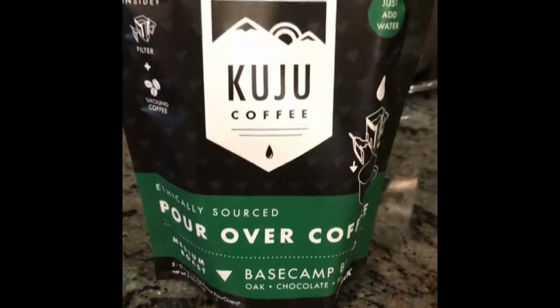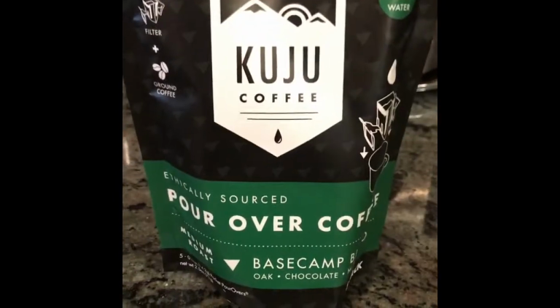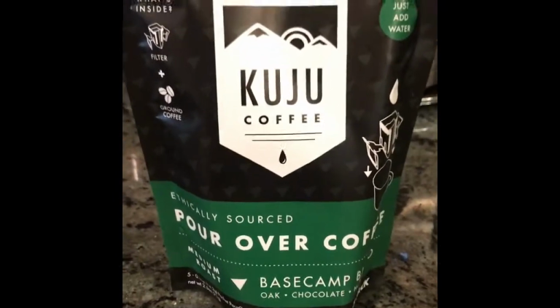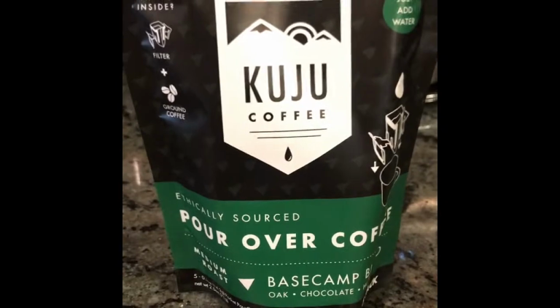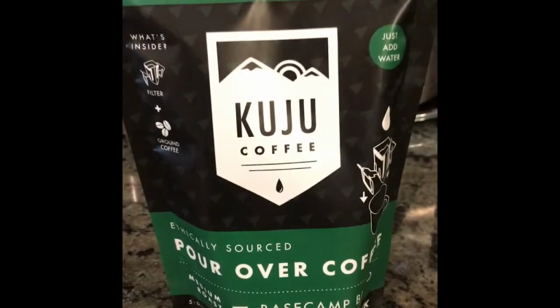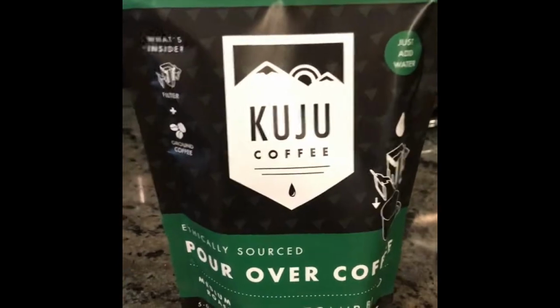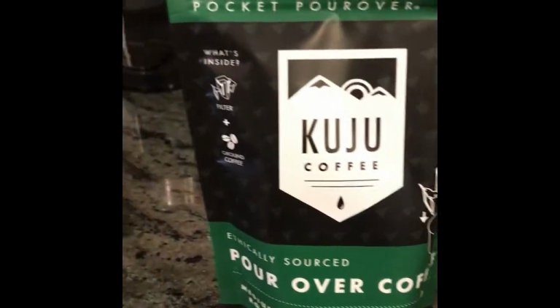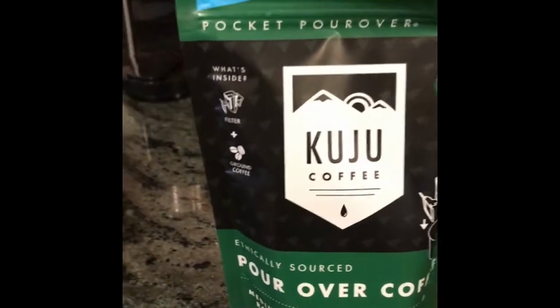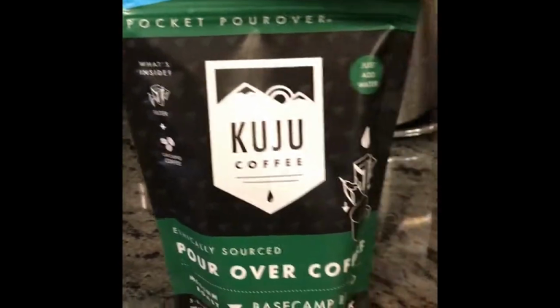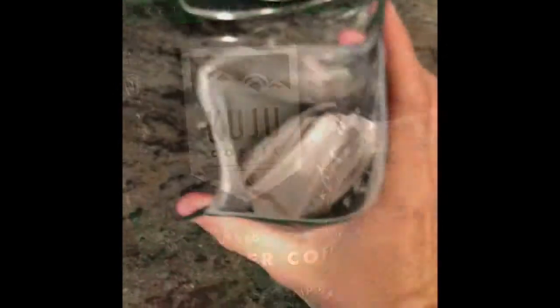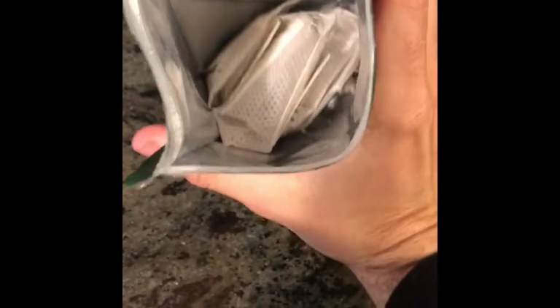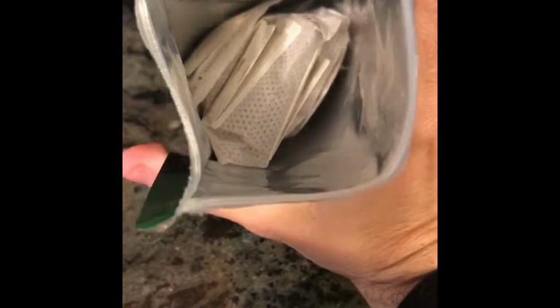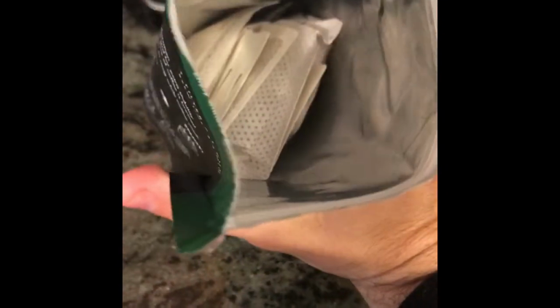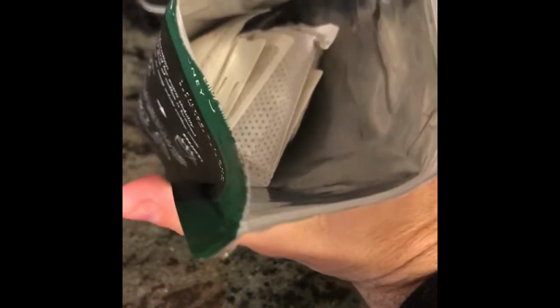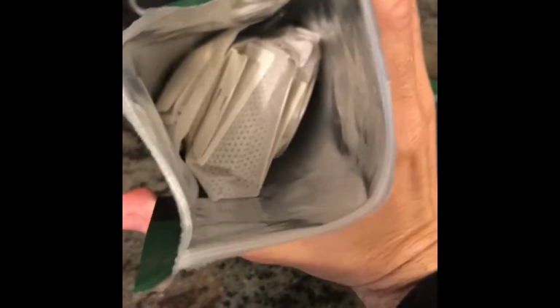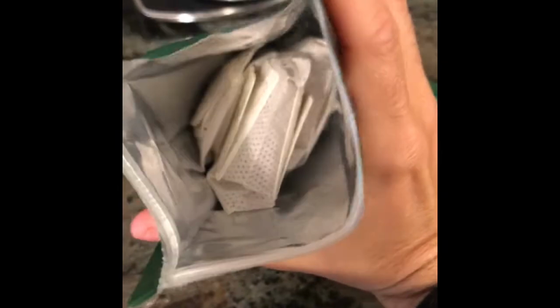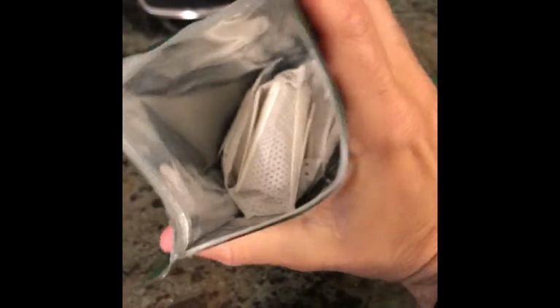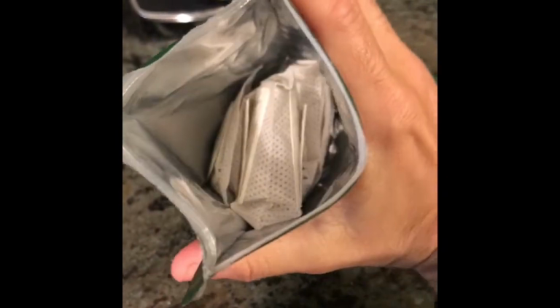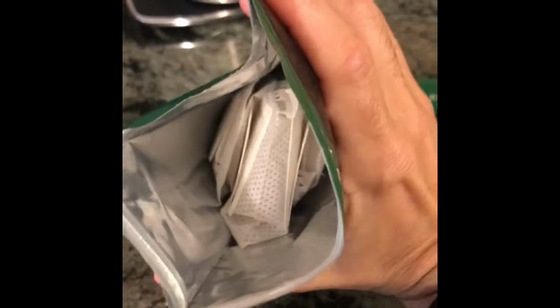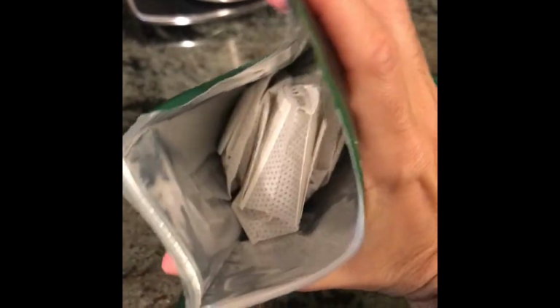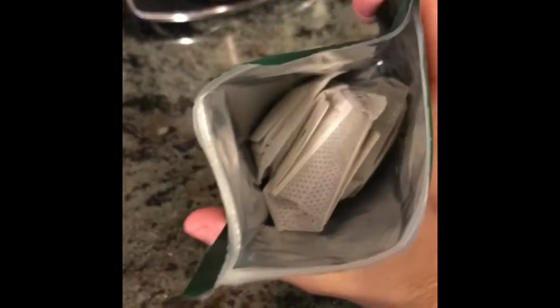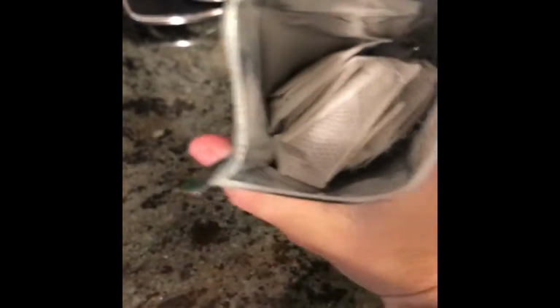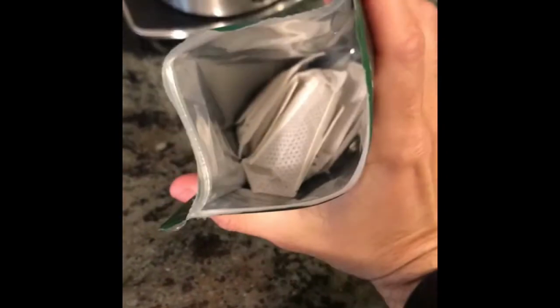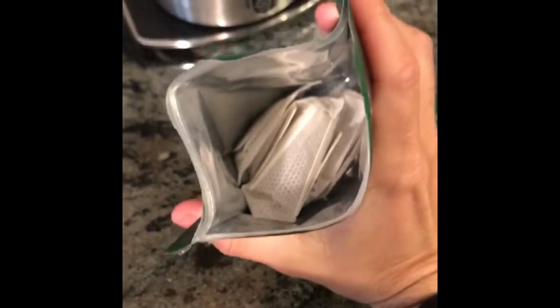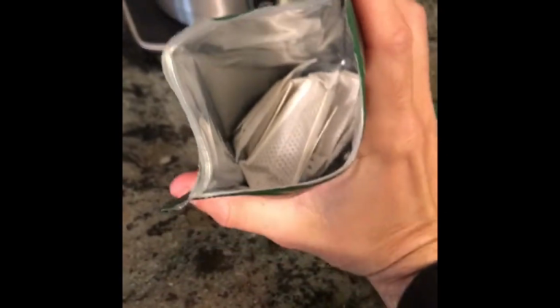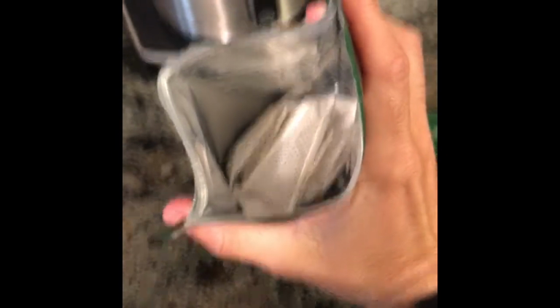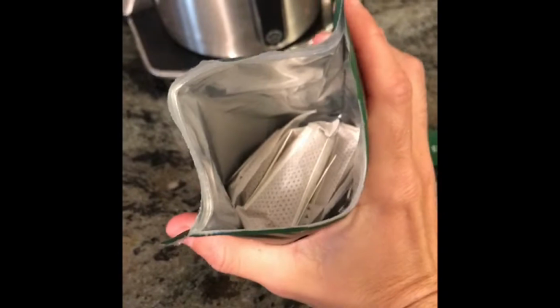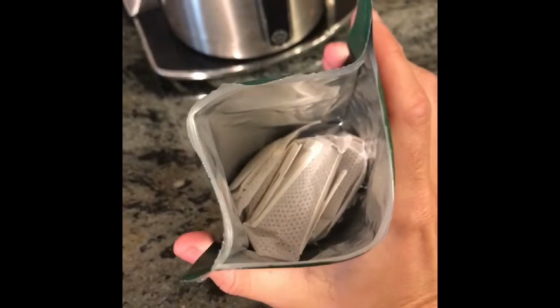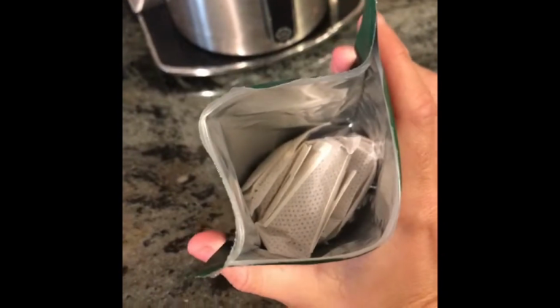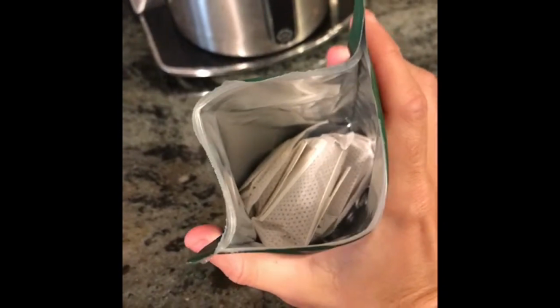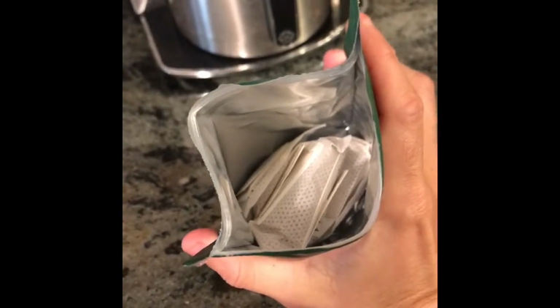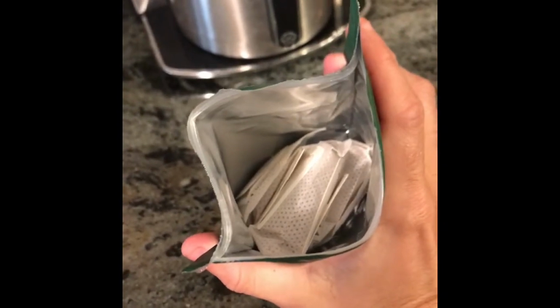It's called Kuju coffee. It comes in this ziplock bag and it's got these little single-serve packets. This is not instant coffee — this is actually a pour over.